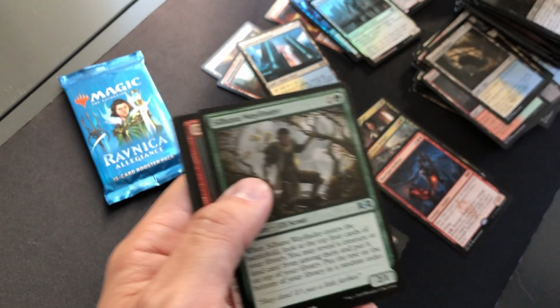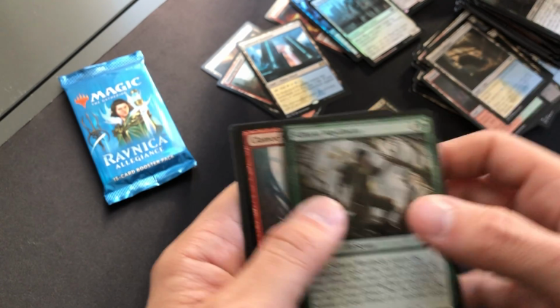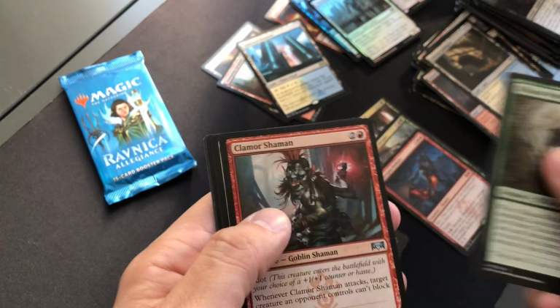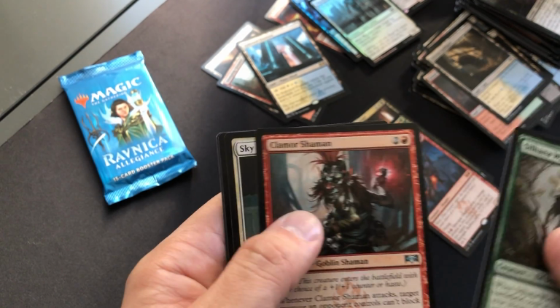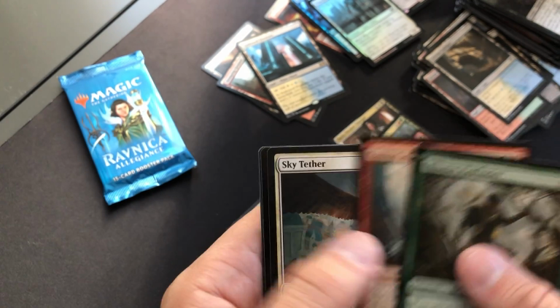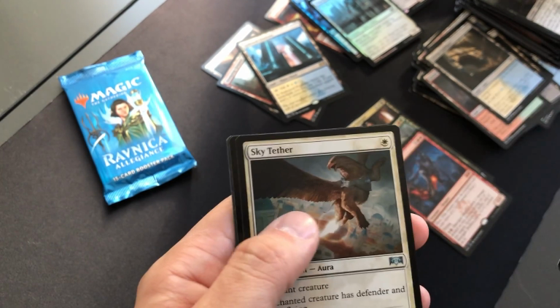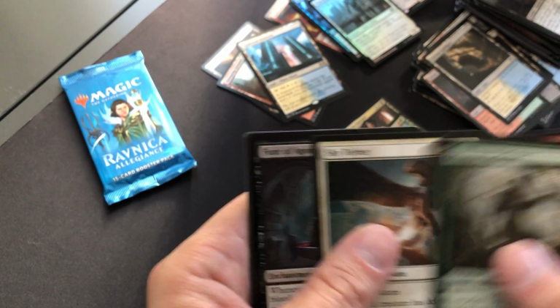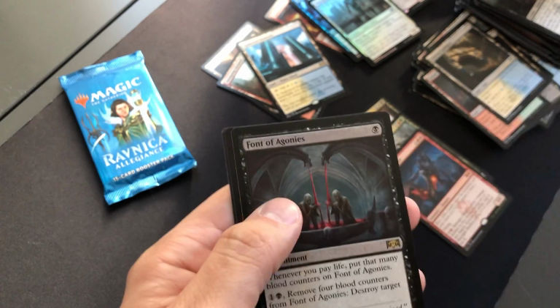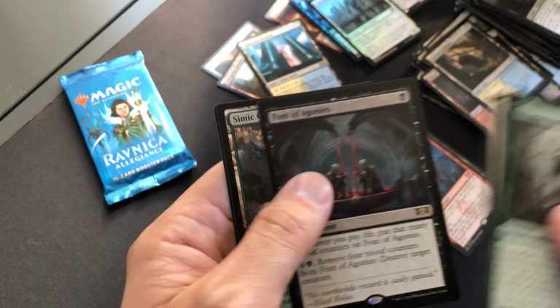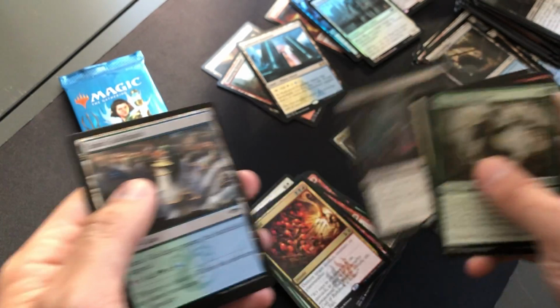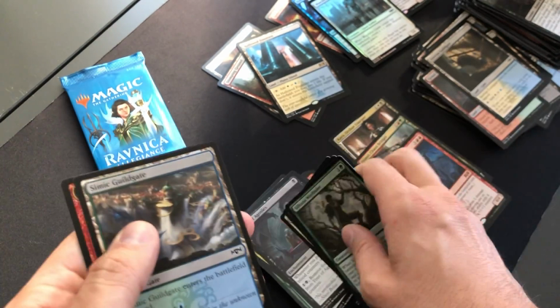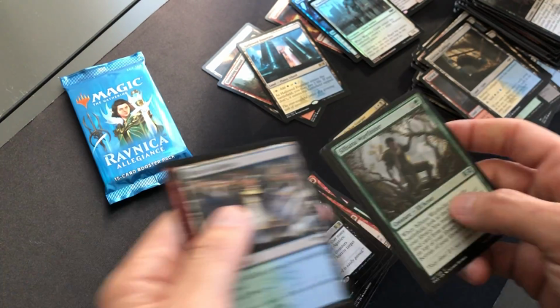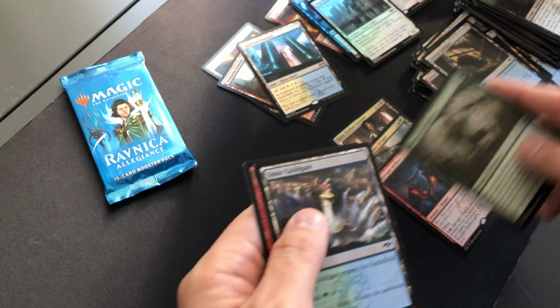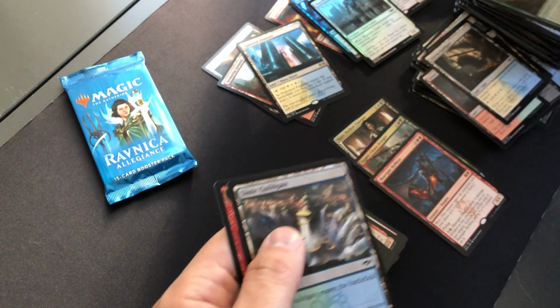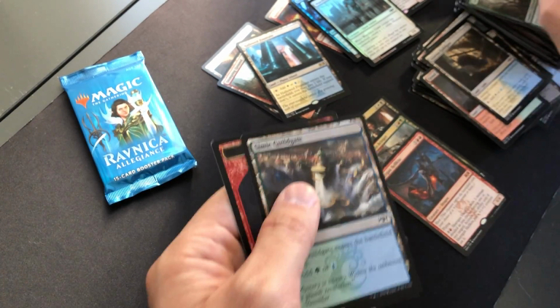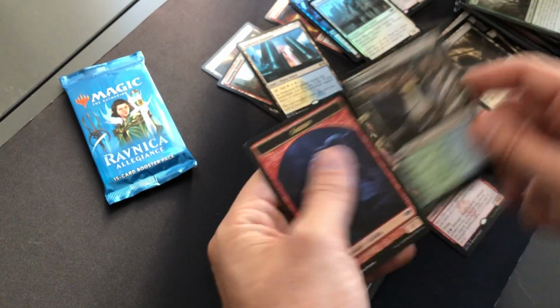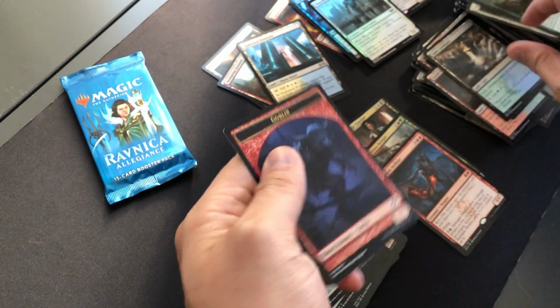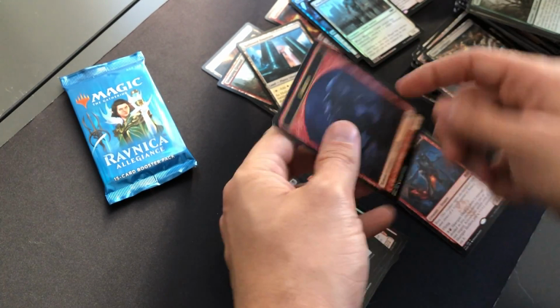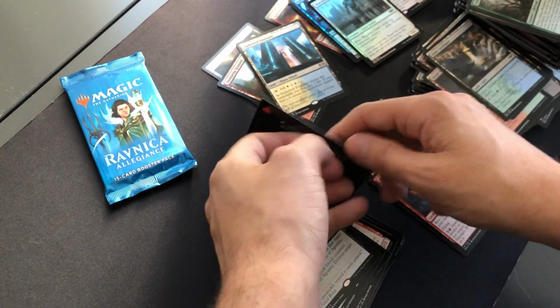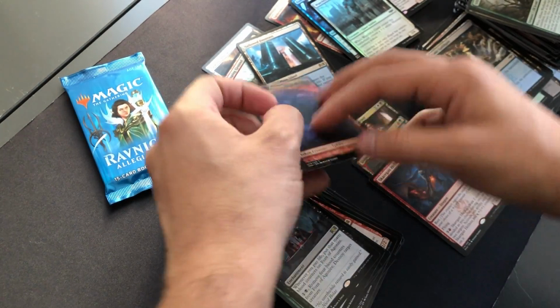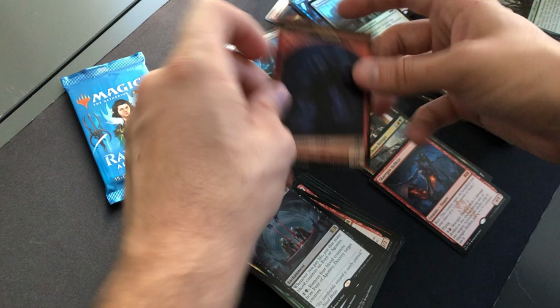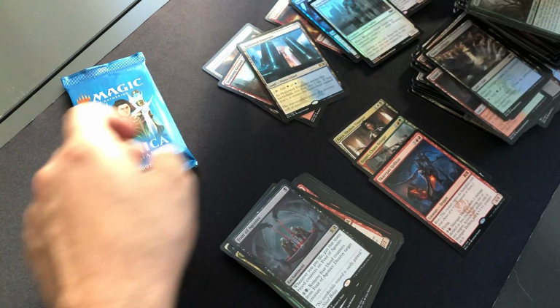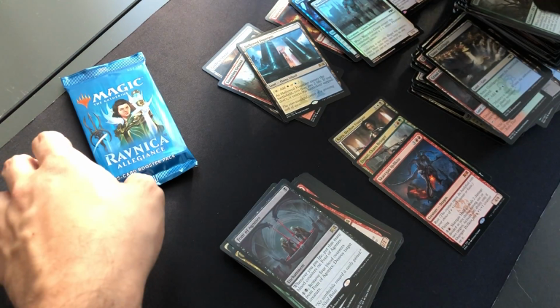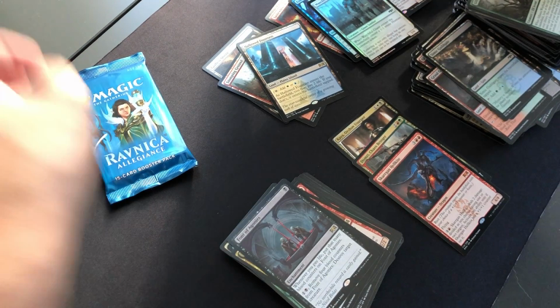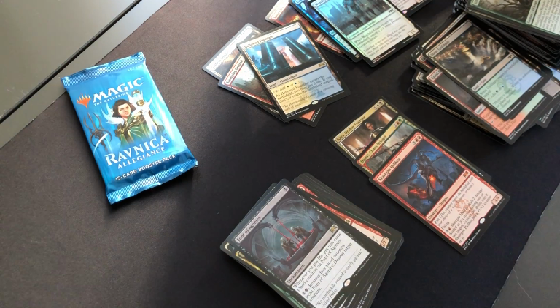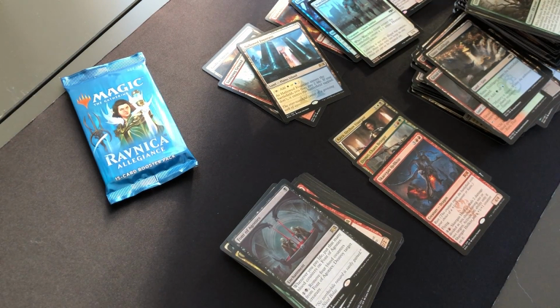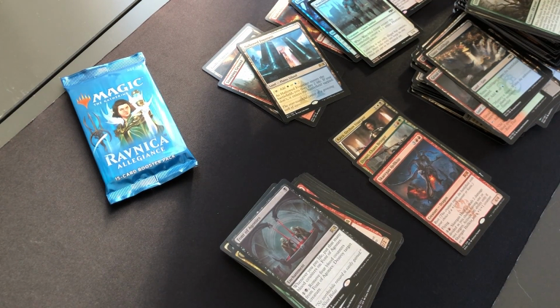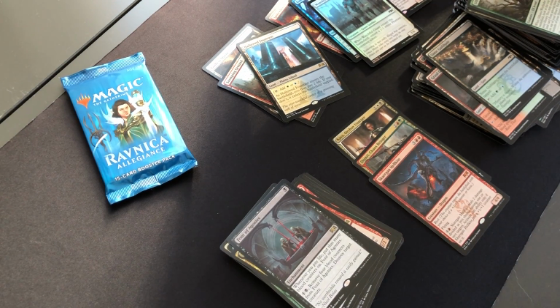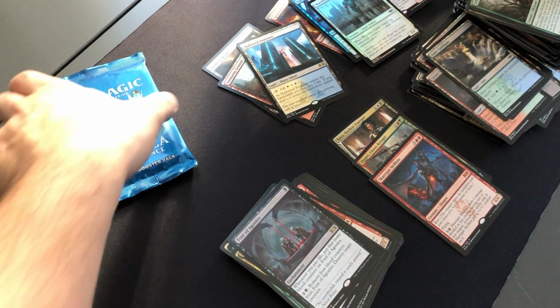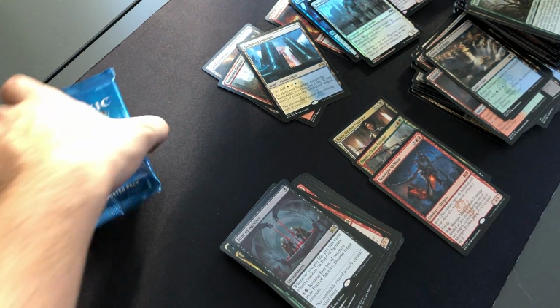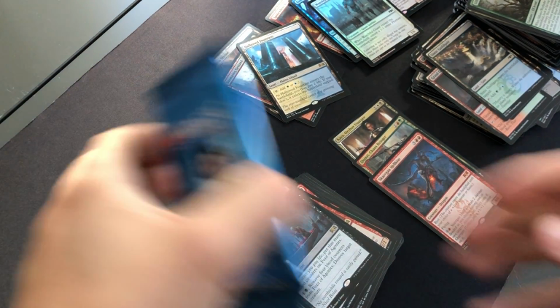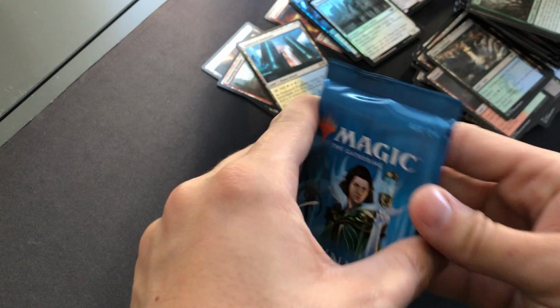Soulmender Wayfinder, Clamor Shaman, Sky Tether, Vdant of Agonies. Alright guys, last pack. Pretty underwhelming box — no Breeding Pools, none of the big hits that you really need.